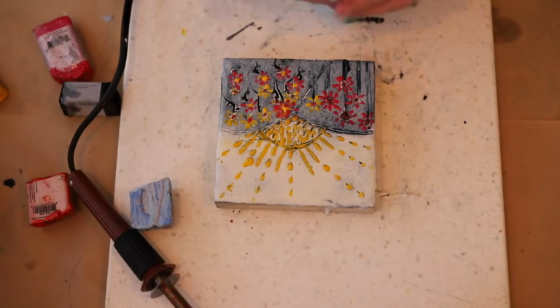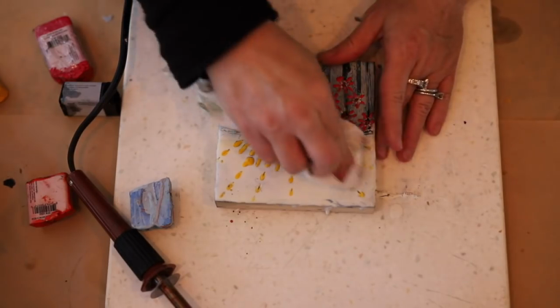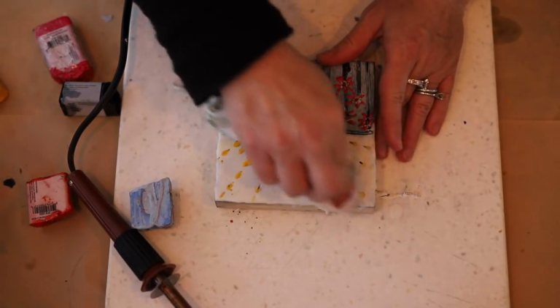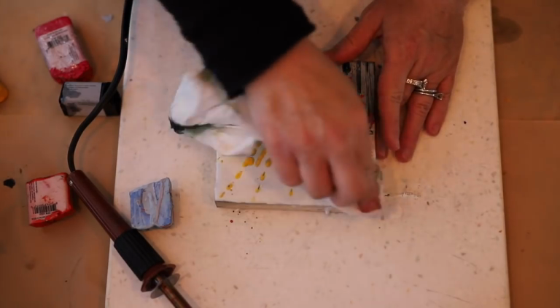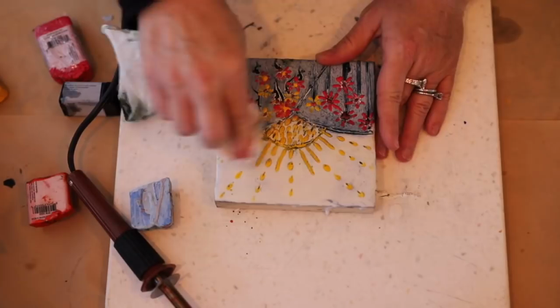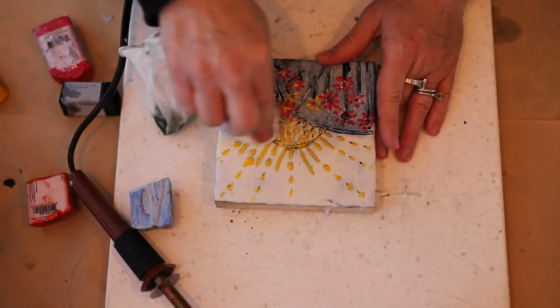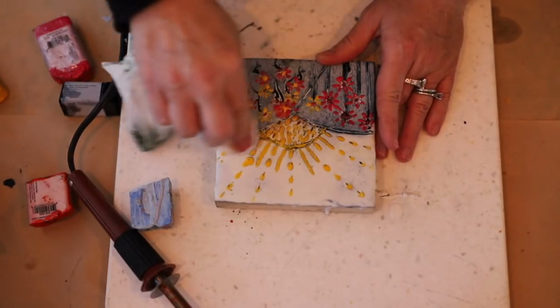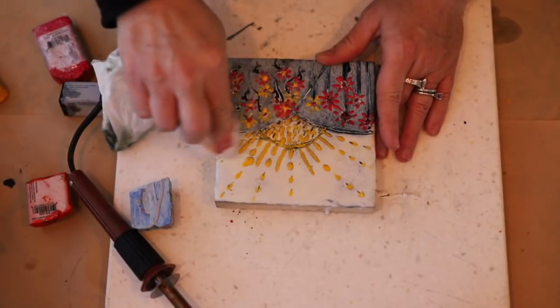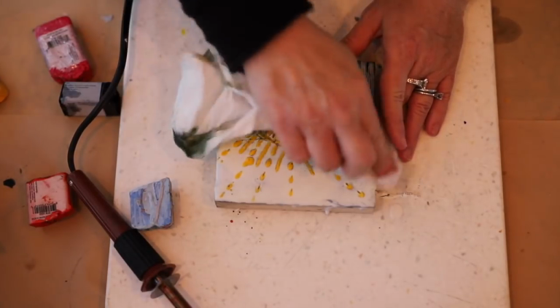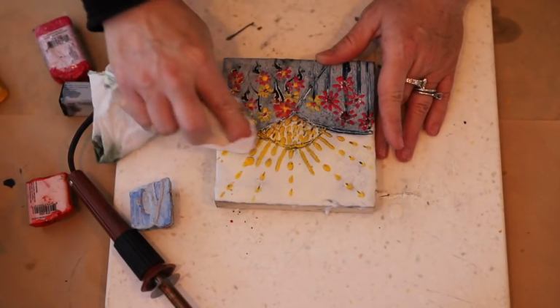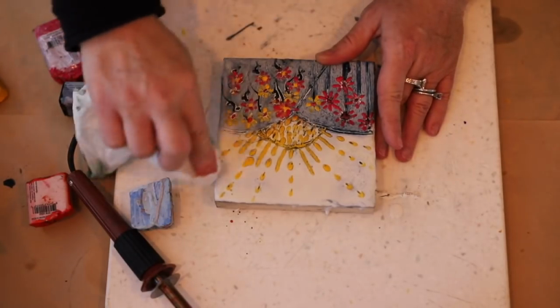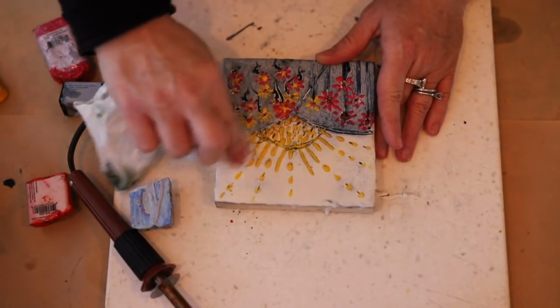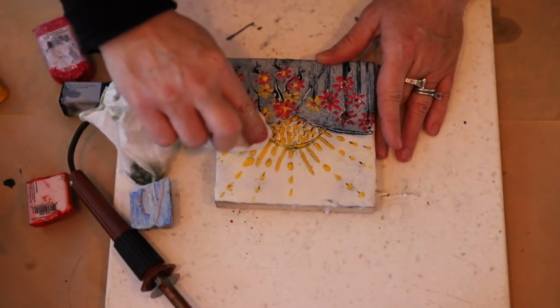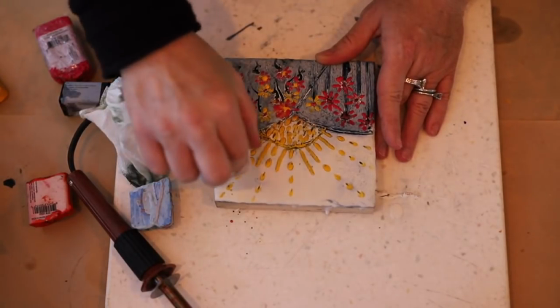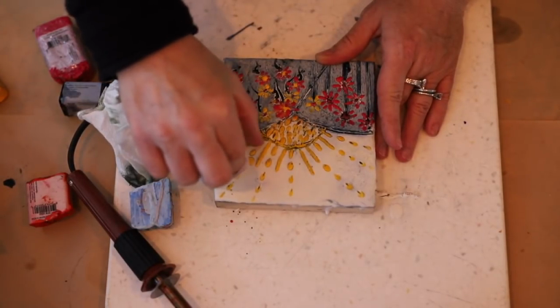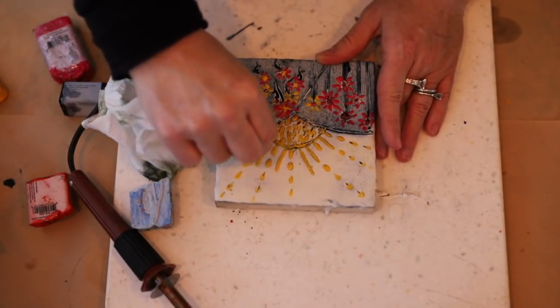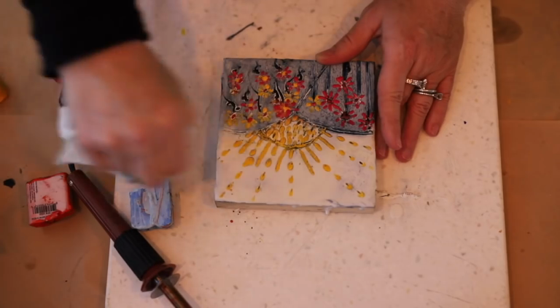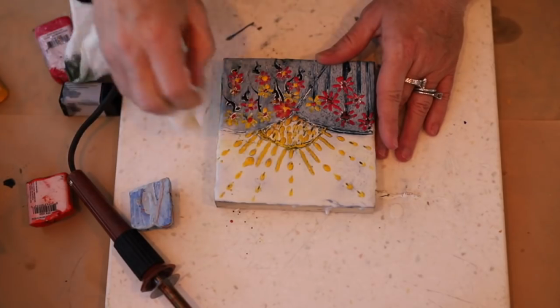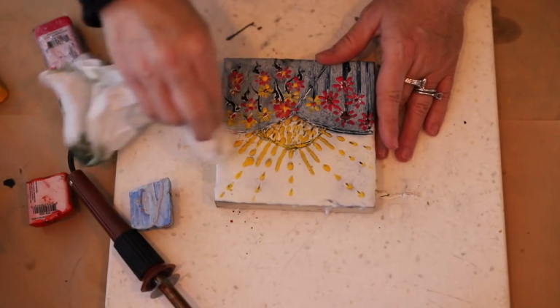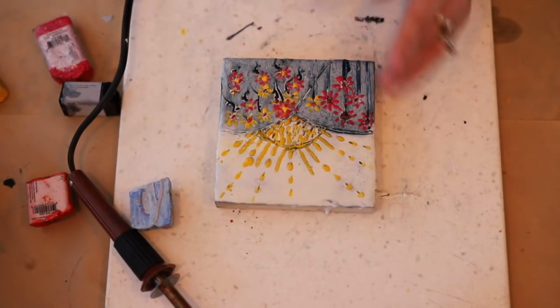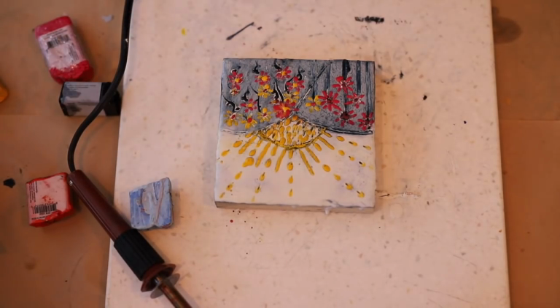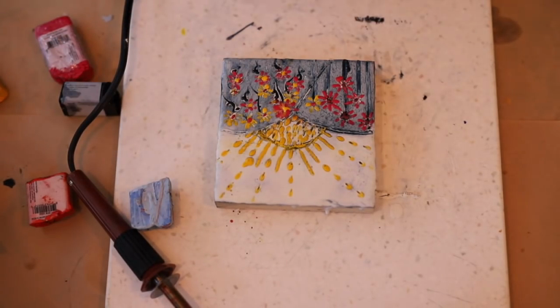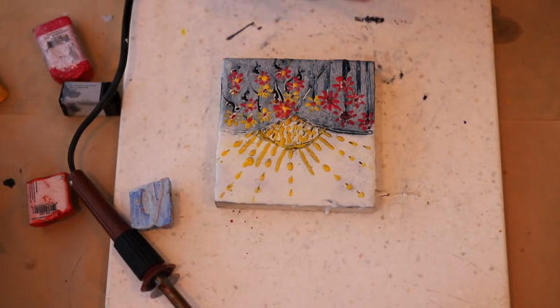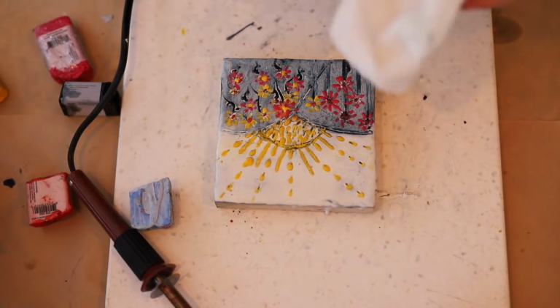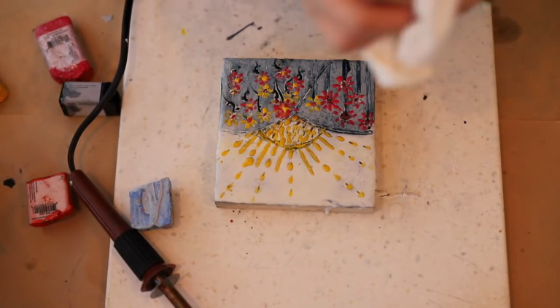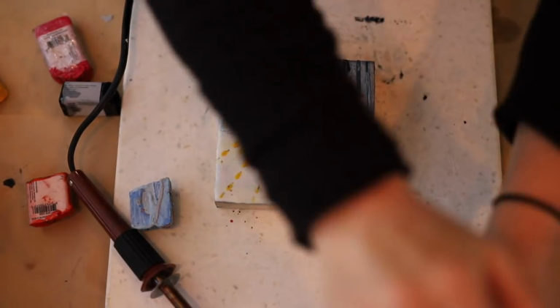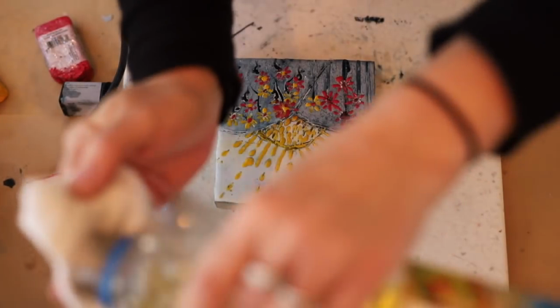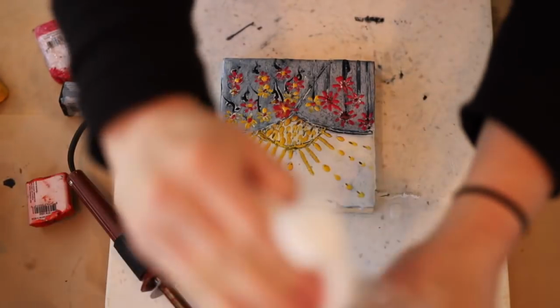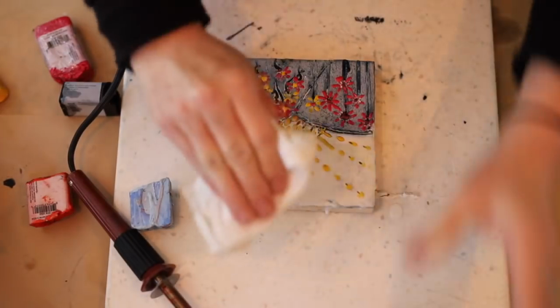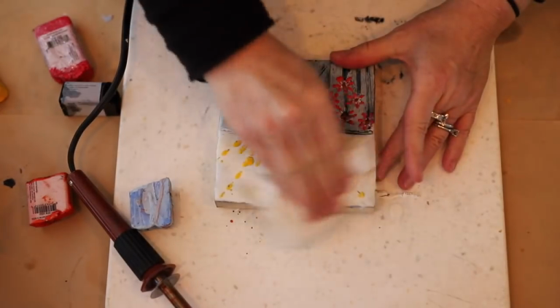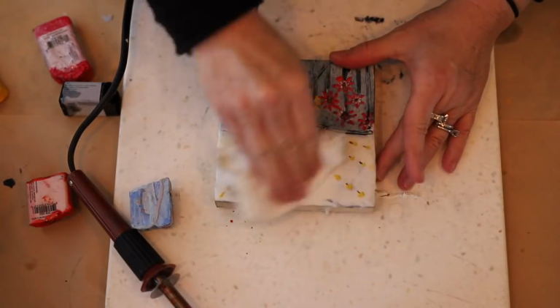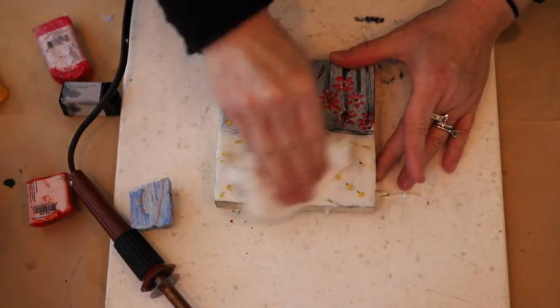Everything has to be fused so that it all binds with the previous layers. Then removing just a little bit of that indigo with some vegetable oil and a paper towel, making it a little bit more interesting.